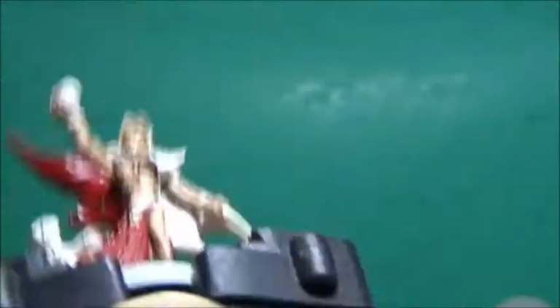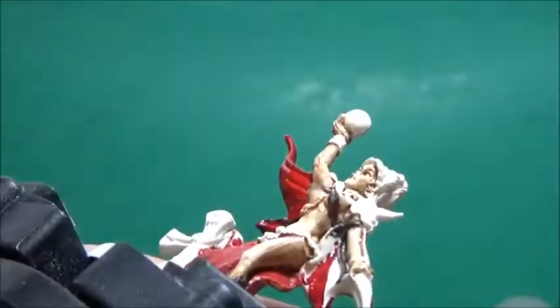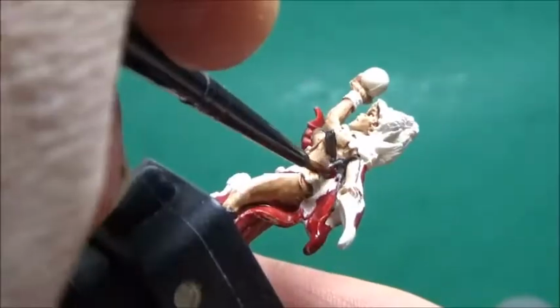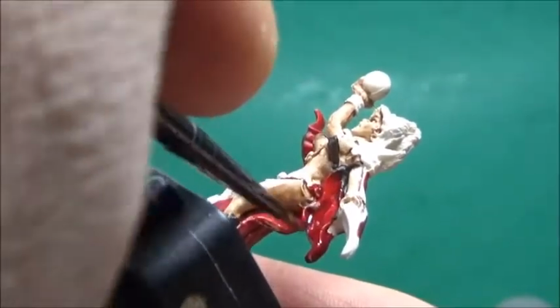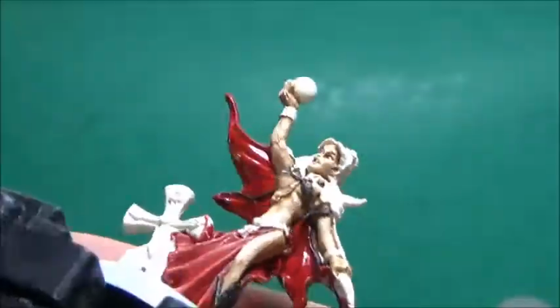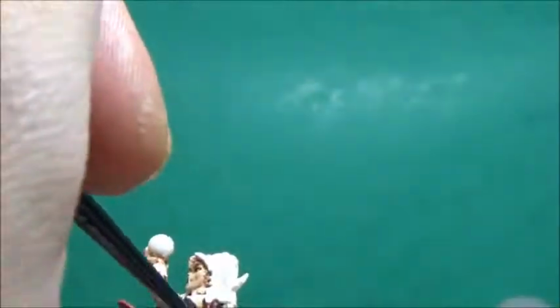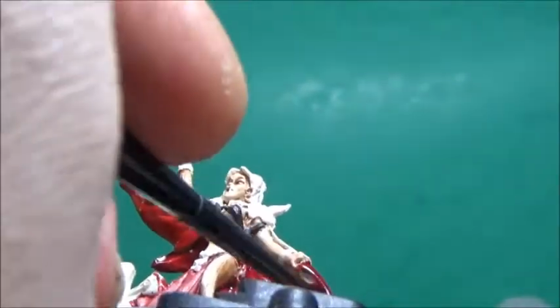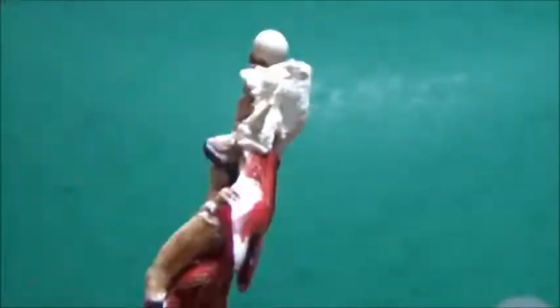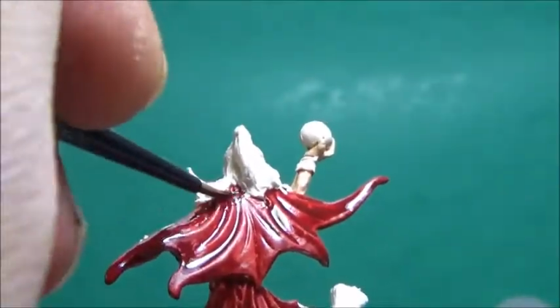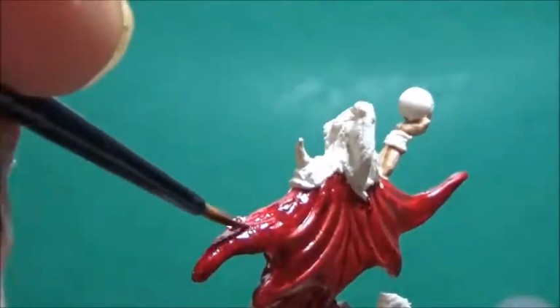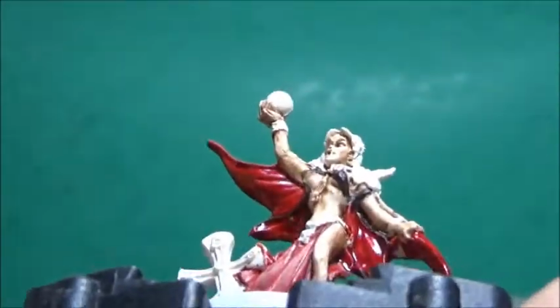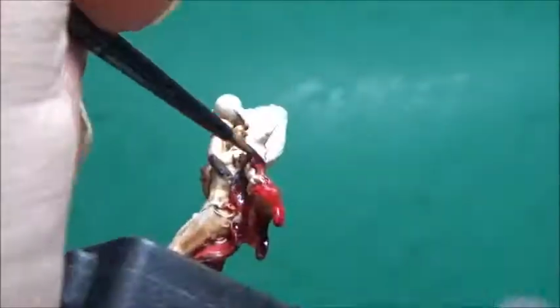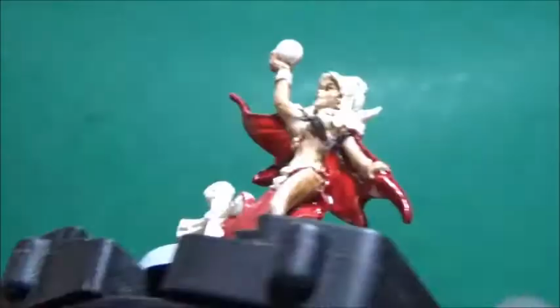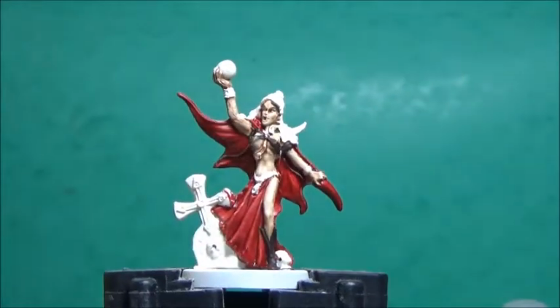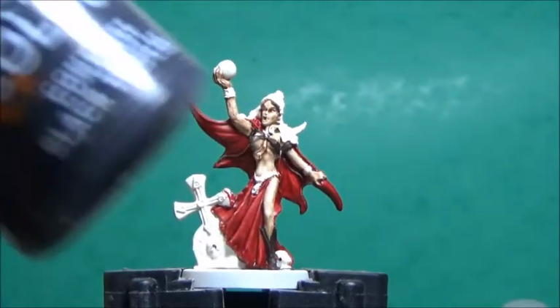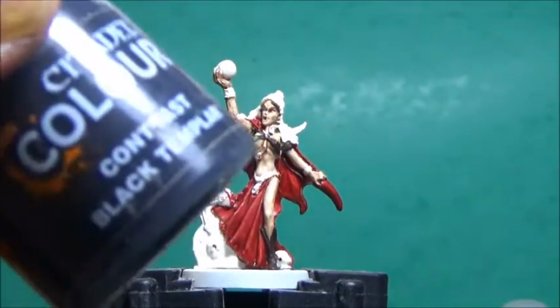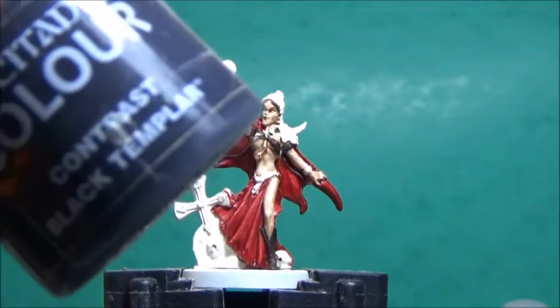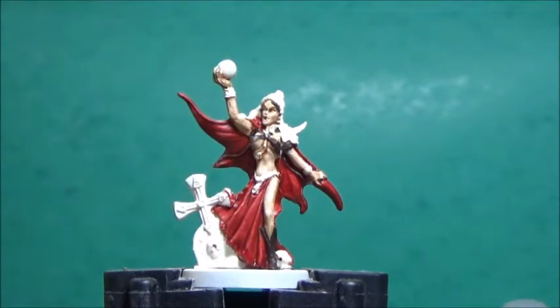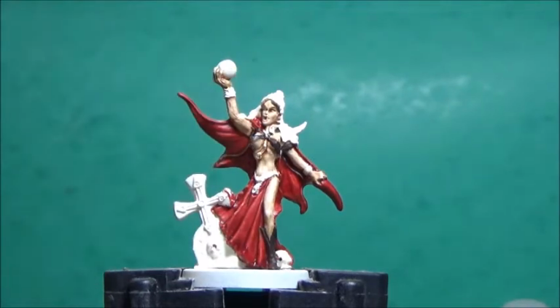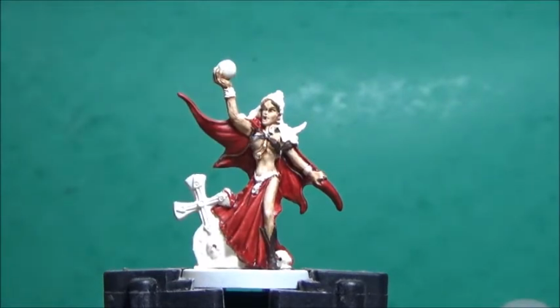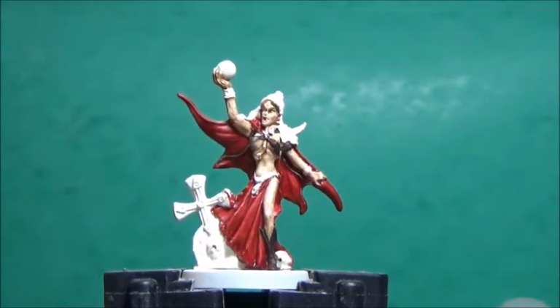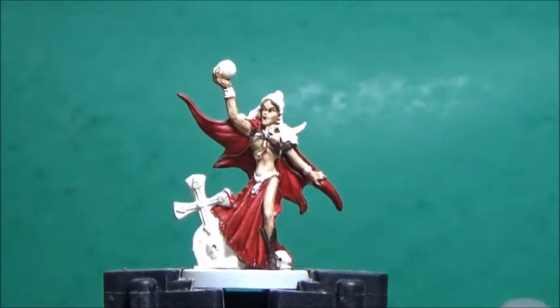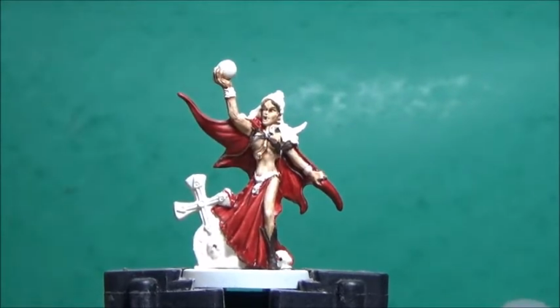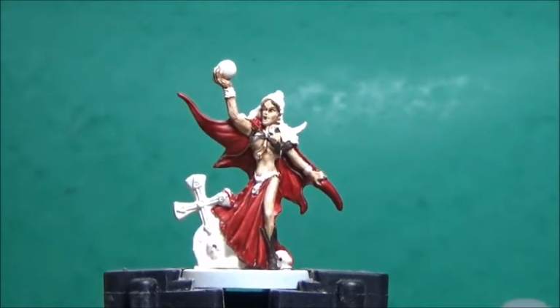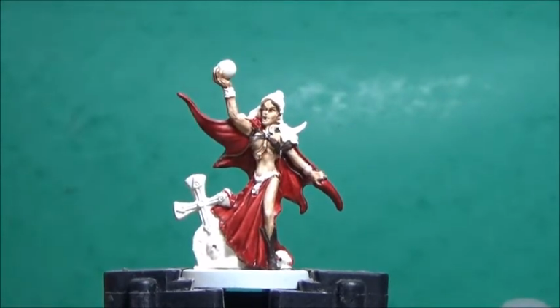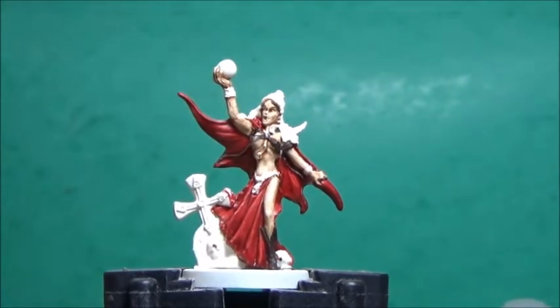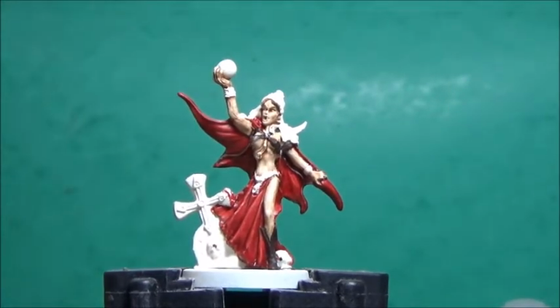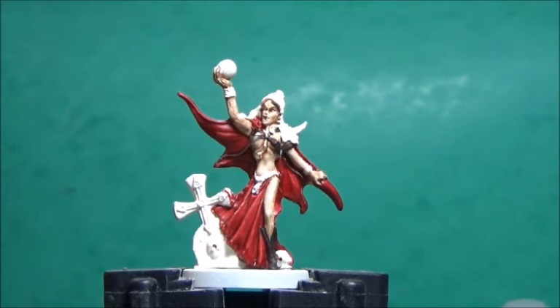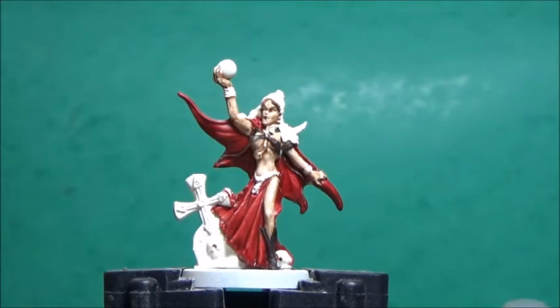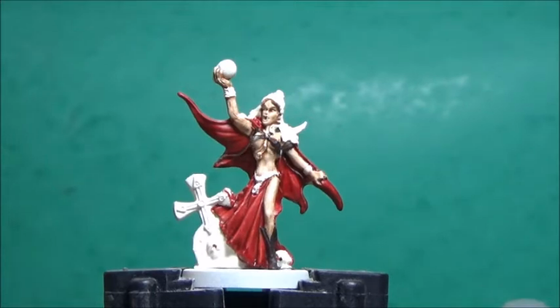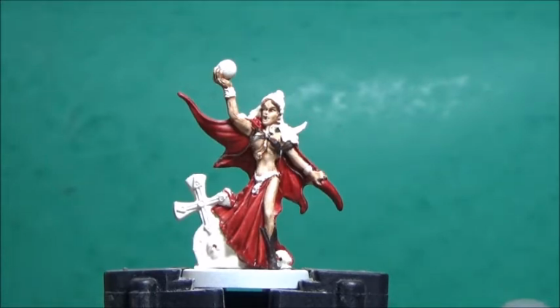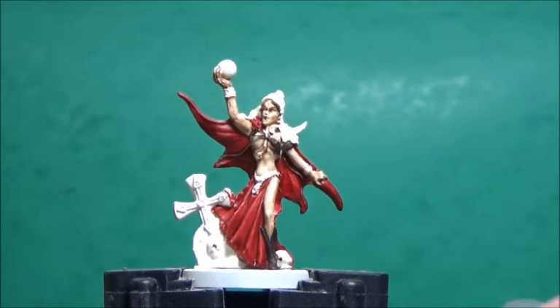This is for her strap. Now some Black Templar, and this is for her hair as well as everything I want to be metallic later on, so yeah, the jewelry.